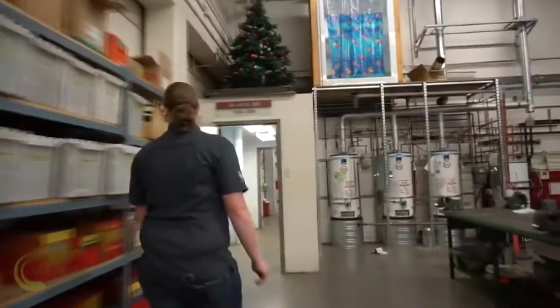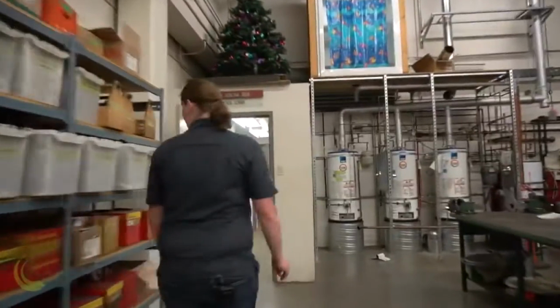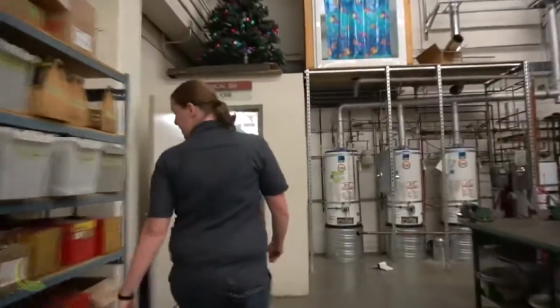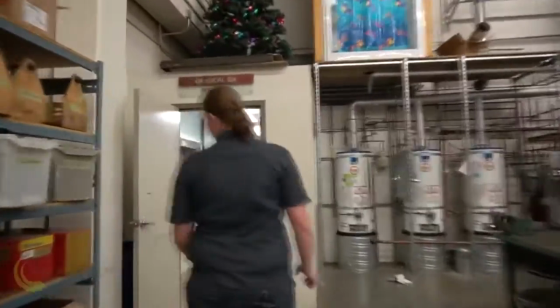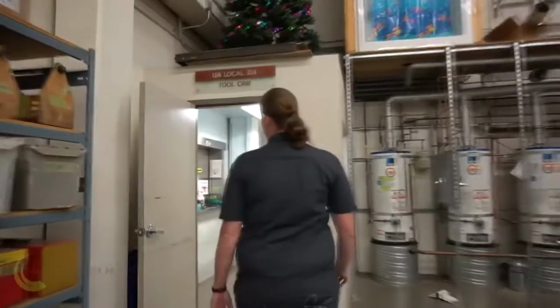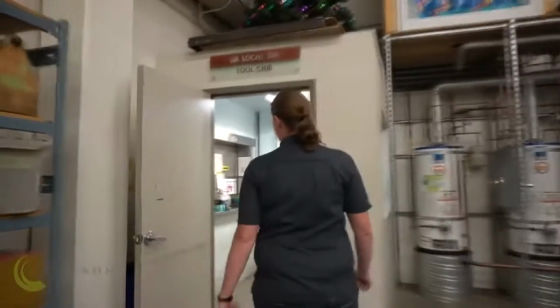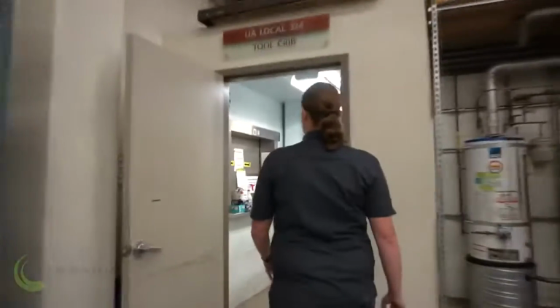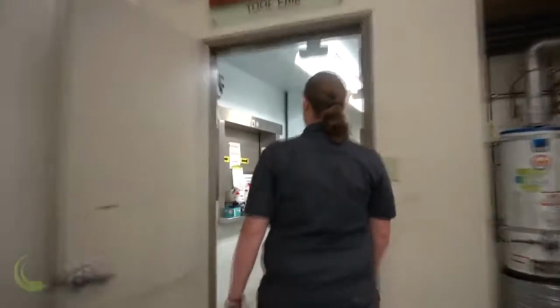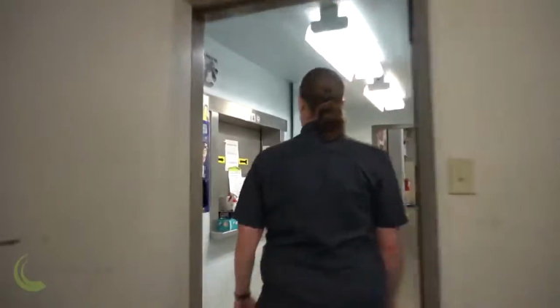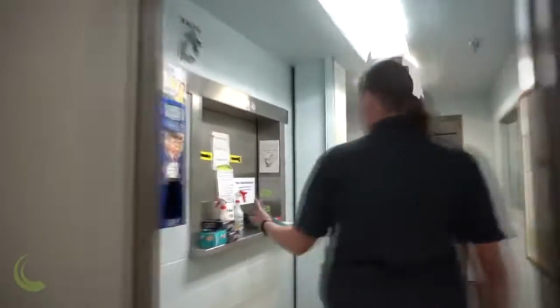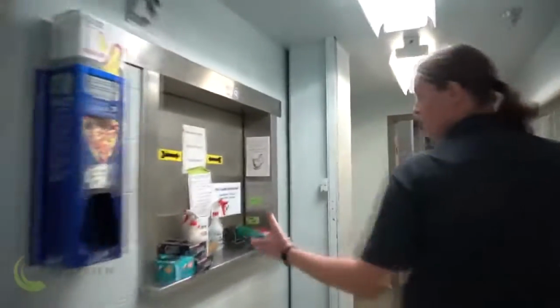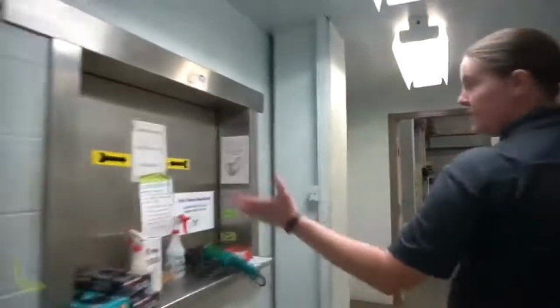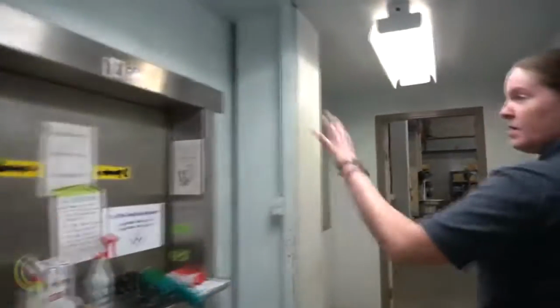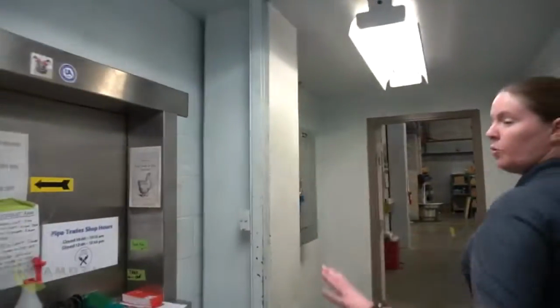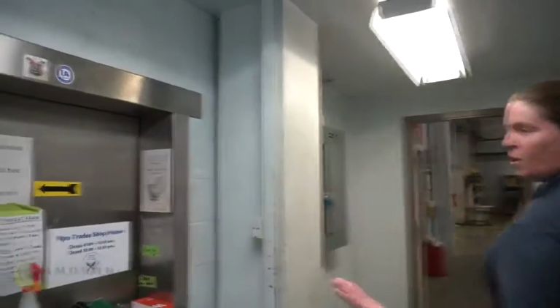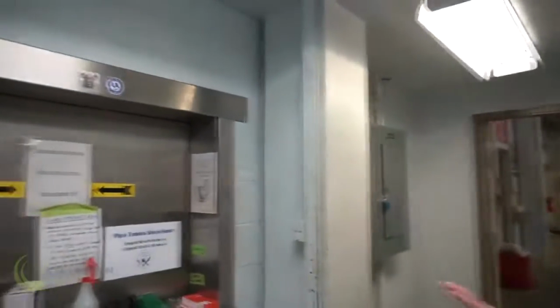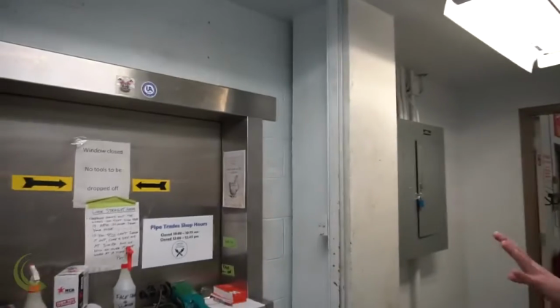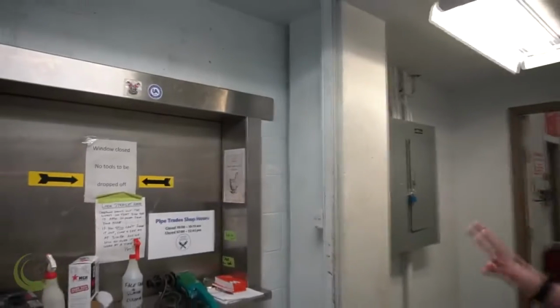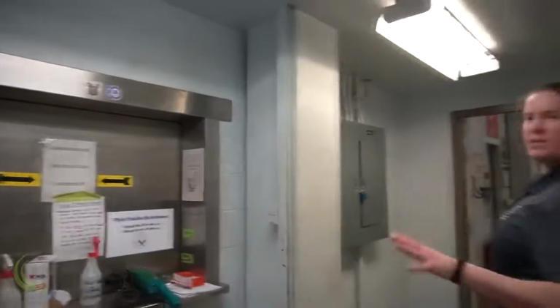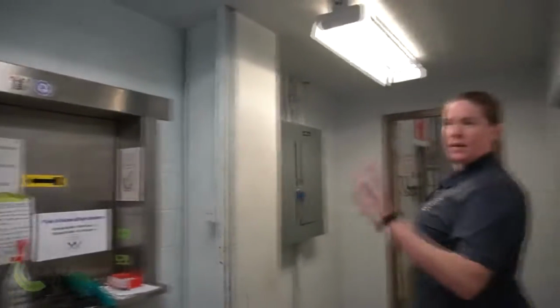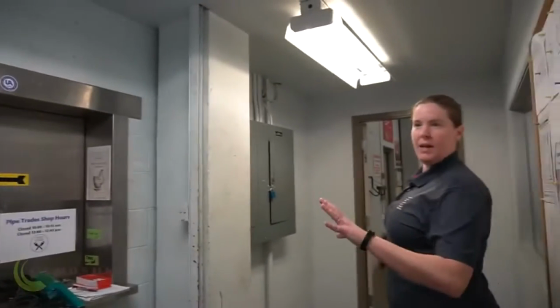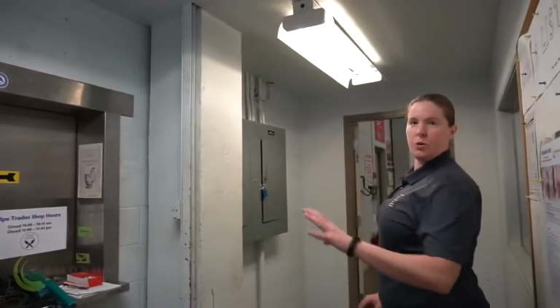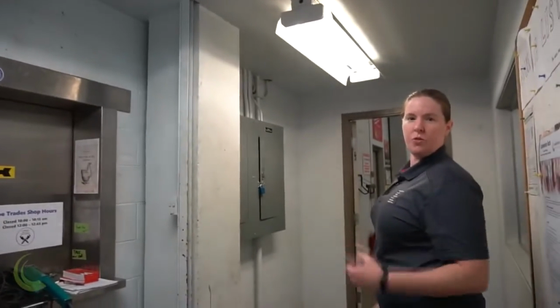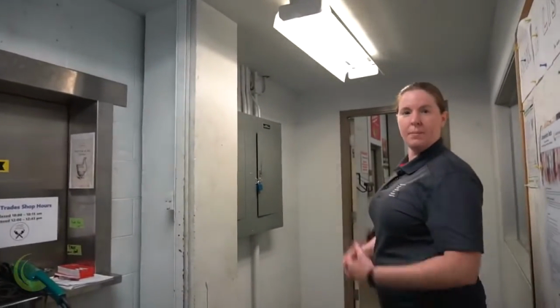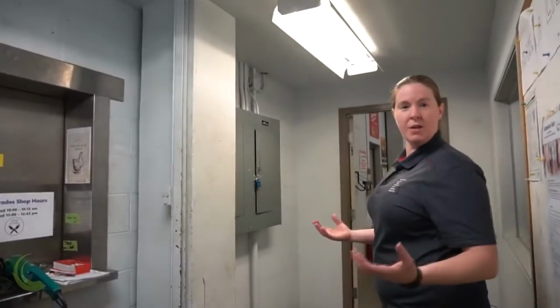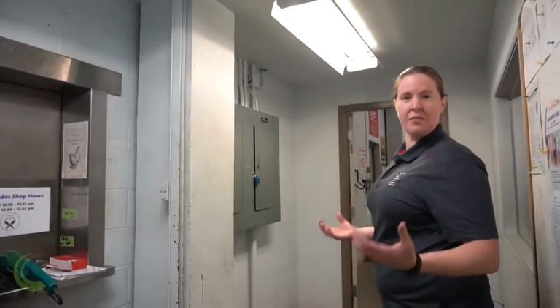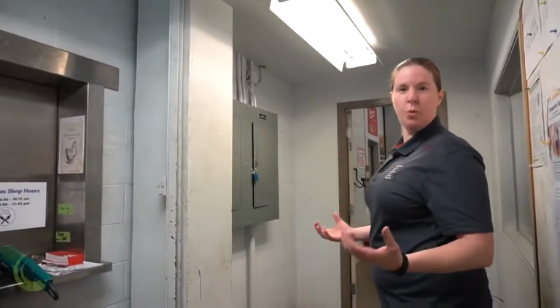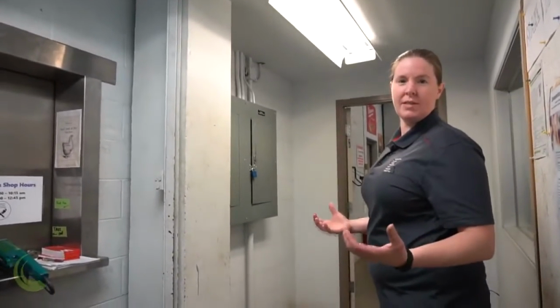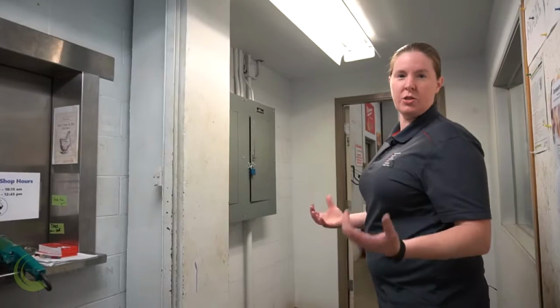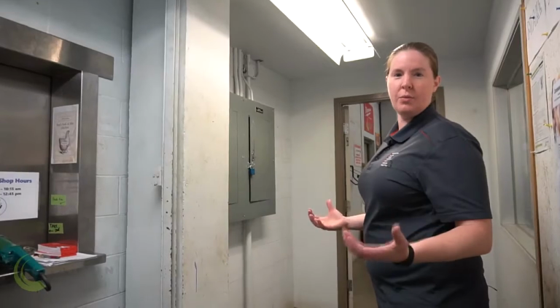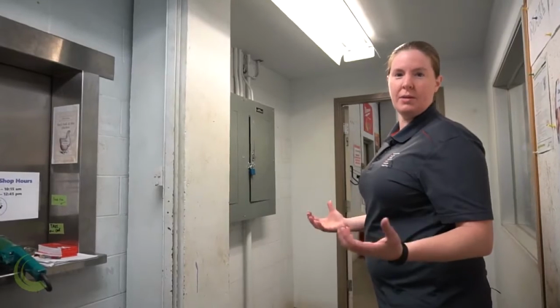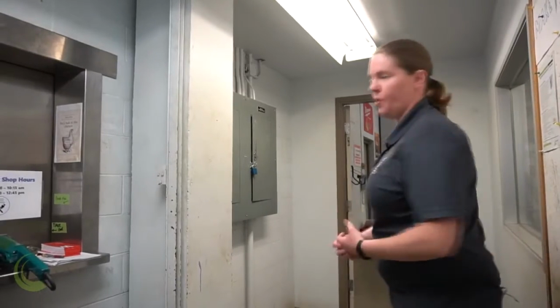Now, we're going to head to the other side of our shop. Normally, this area of the tool crib is open, and it's where students can get their tools that they don't have in their toolboxes, which they're supplied when they begin the program.